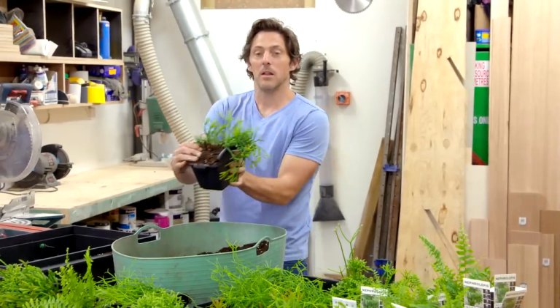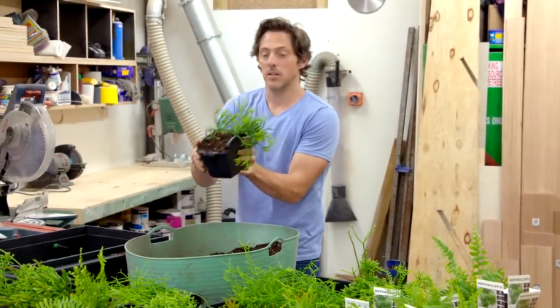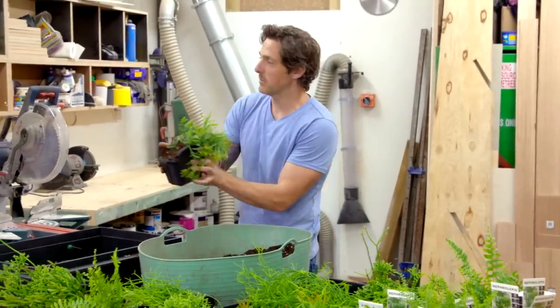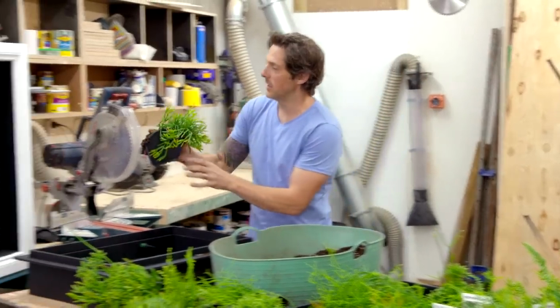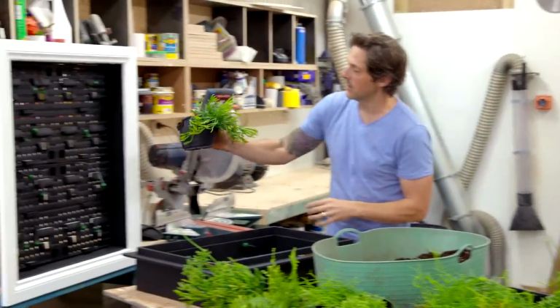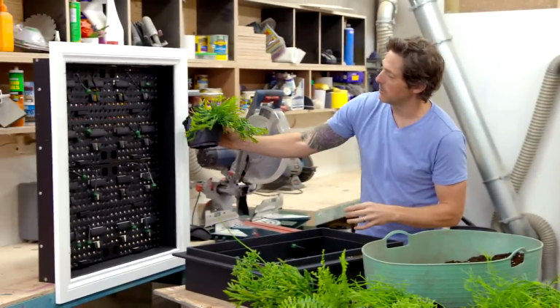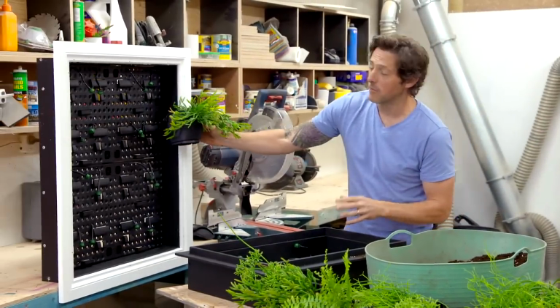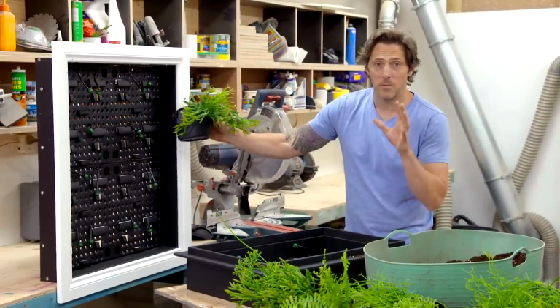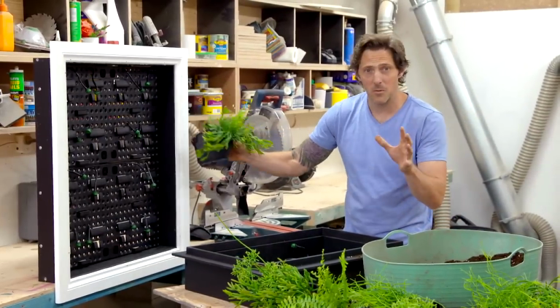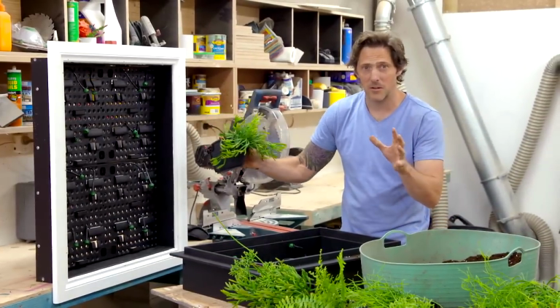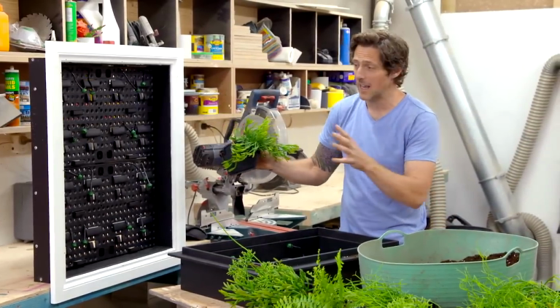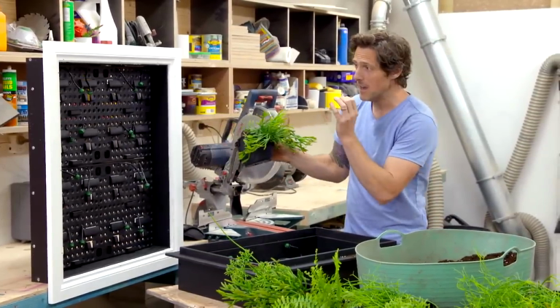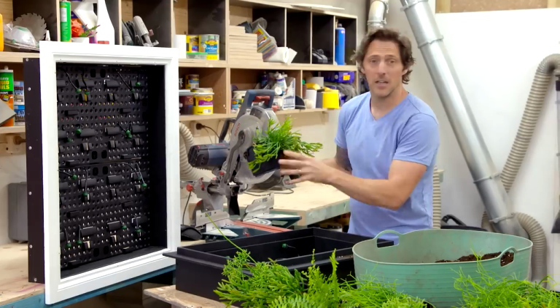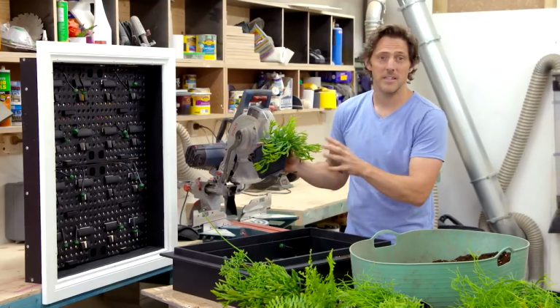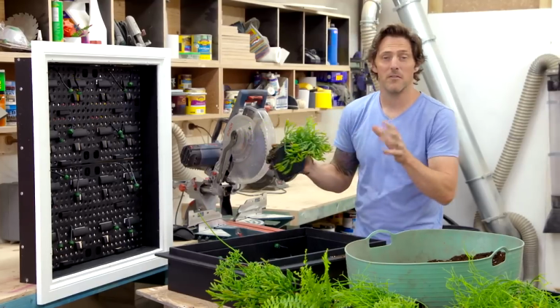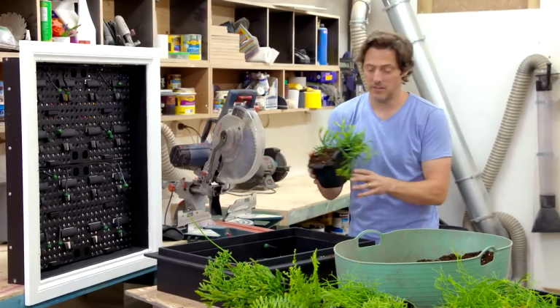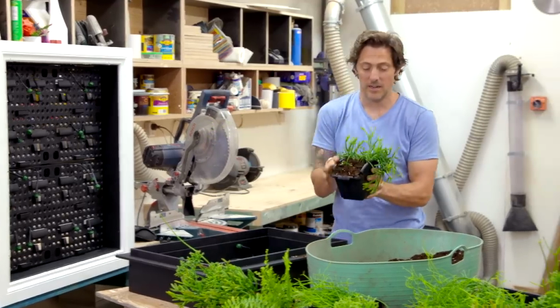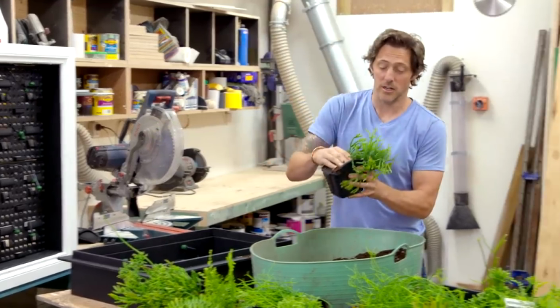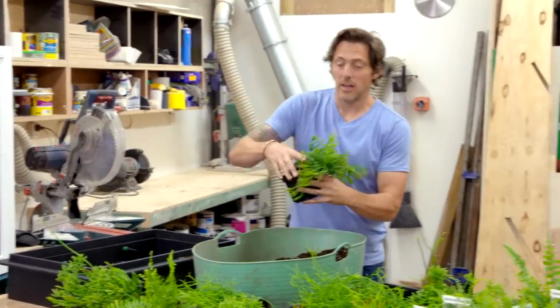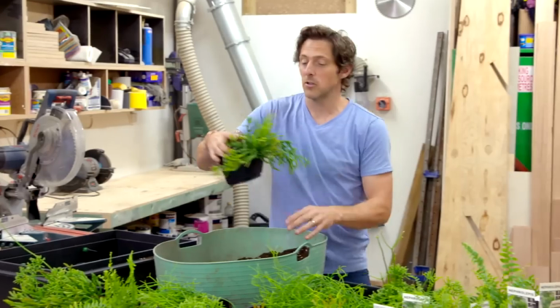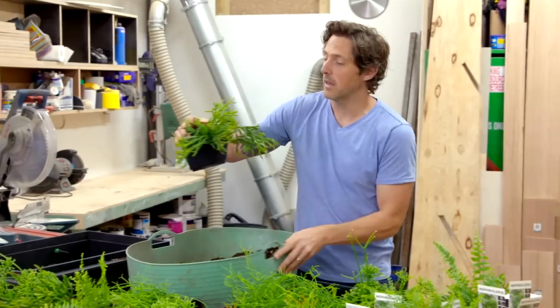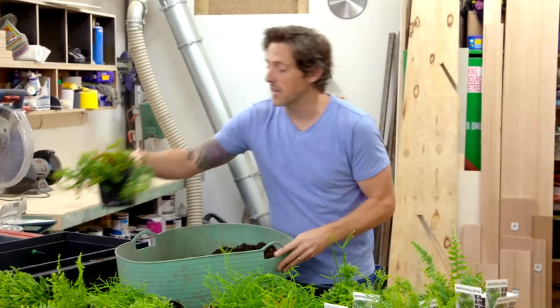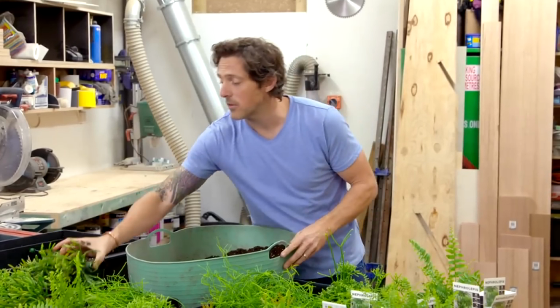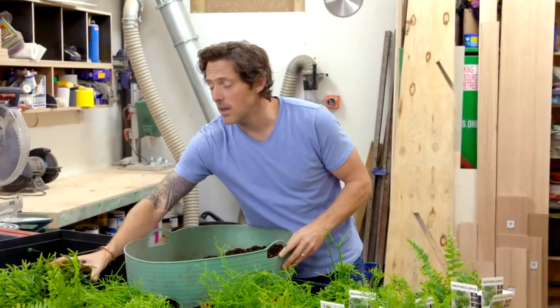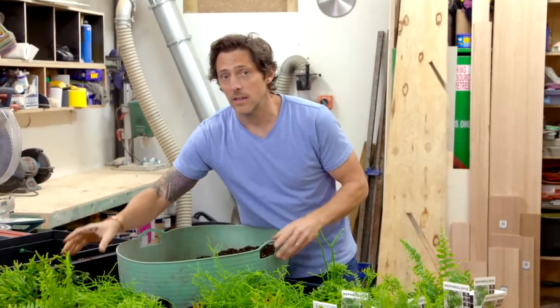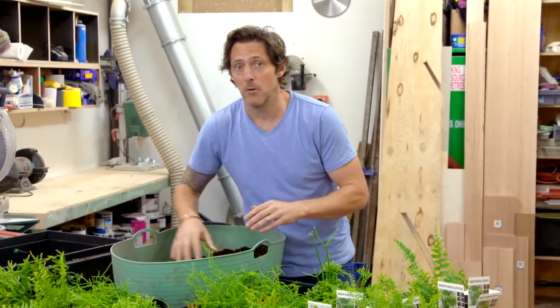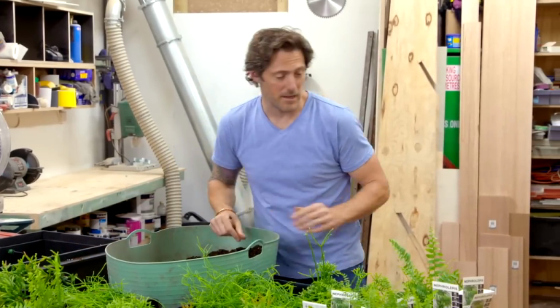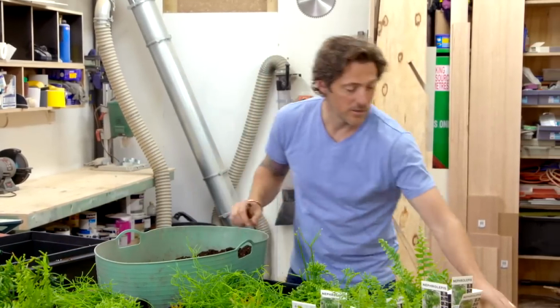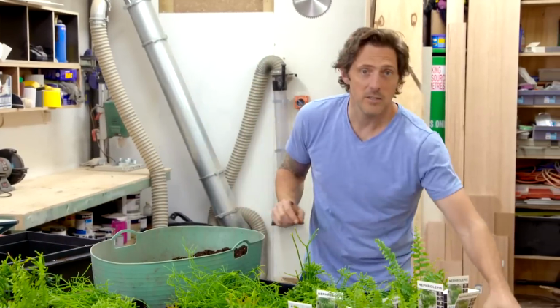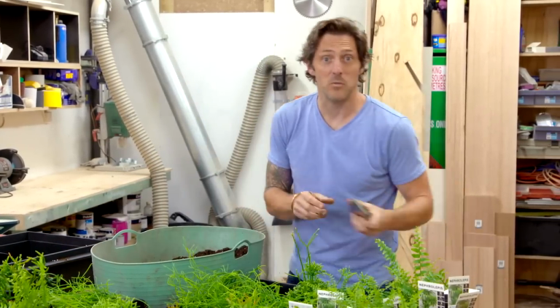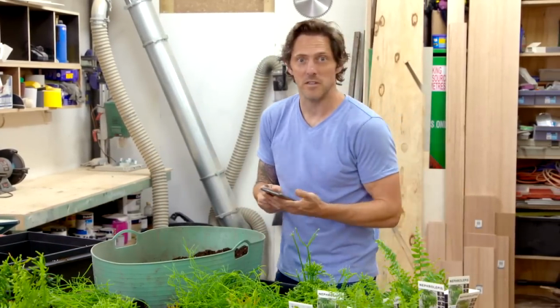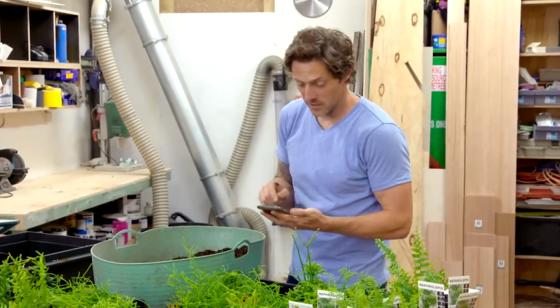These plants are gonna look absolutely incredible in our frames, but because I want this to look like a gallery, I'm gonna light these up. For that, I'll need an electrician. And to make sure our plants stay nice and healthy, I'm gonna get a plumber whilst I'm at it too, so I can get some water into the courtyard.